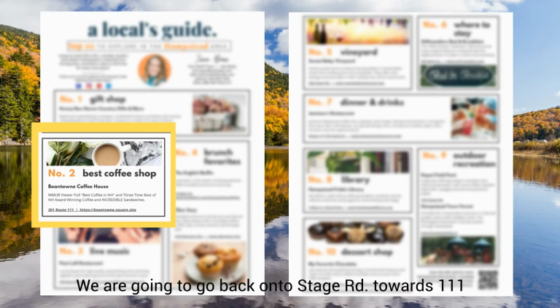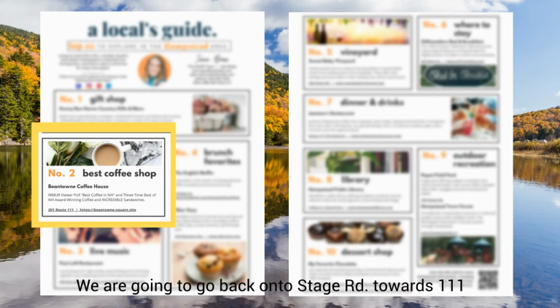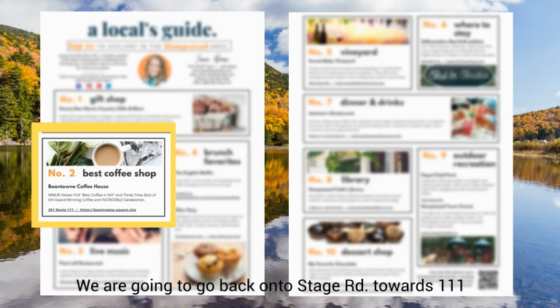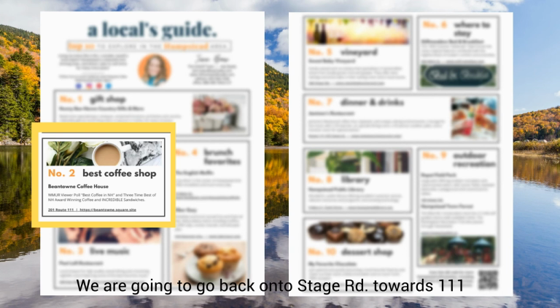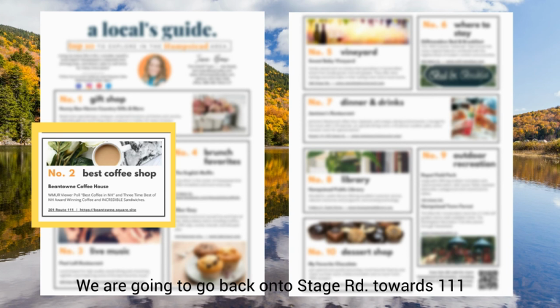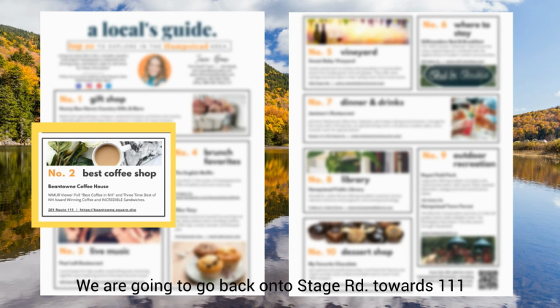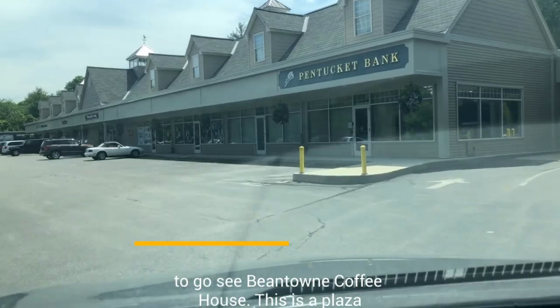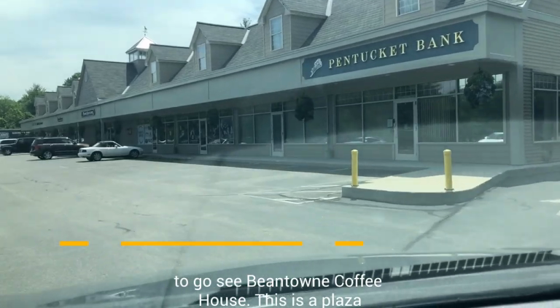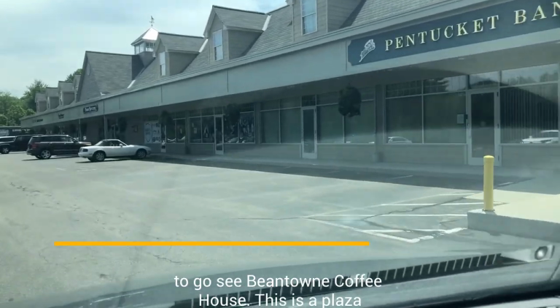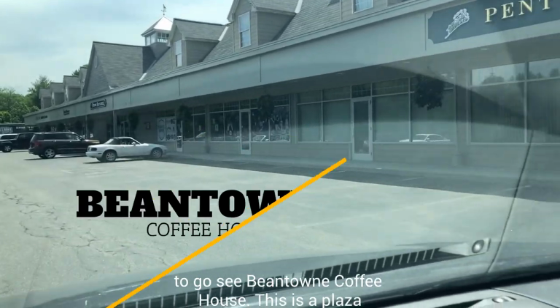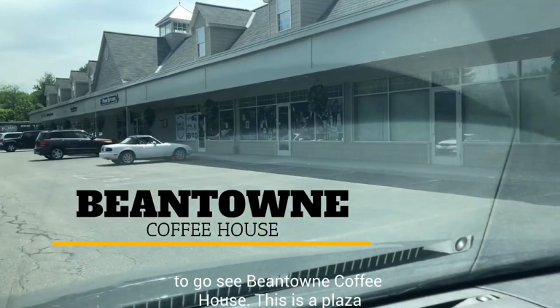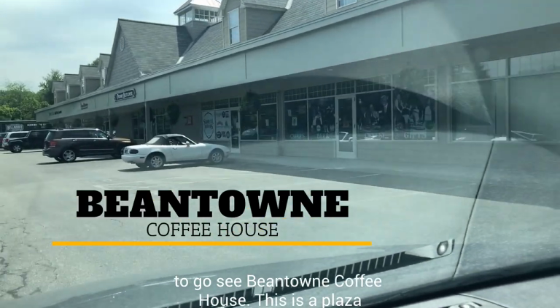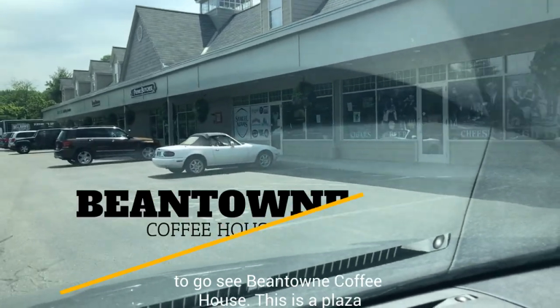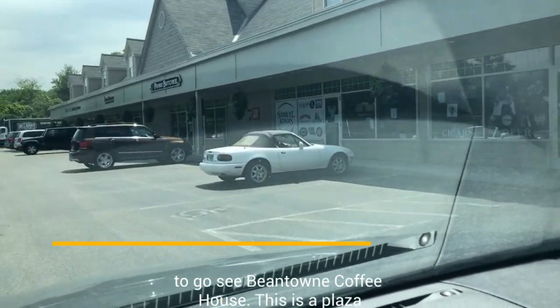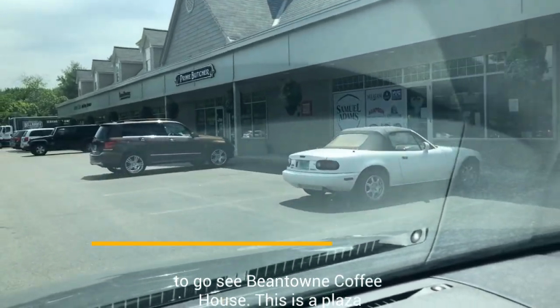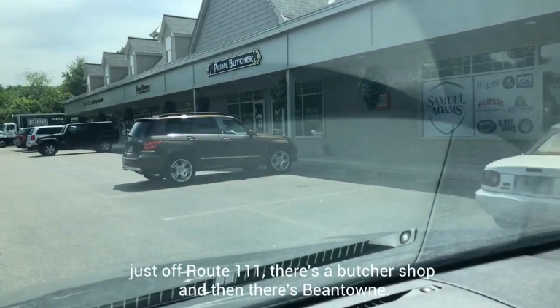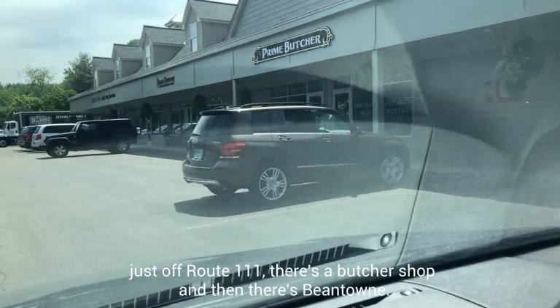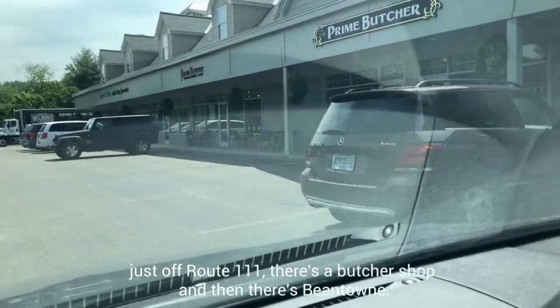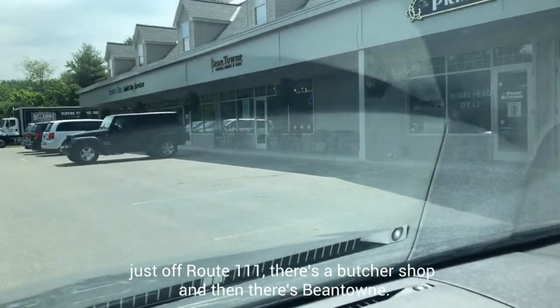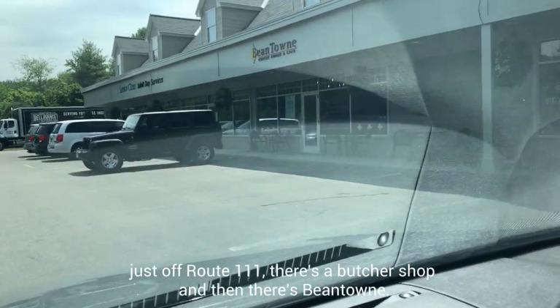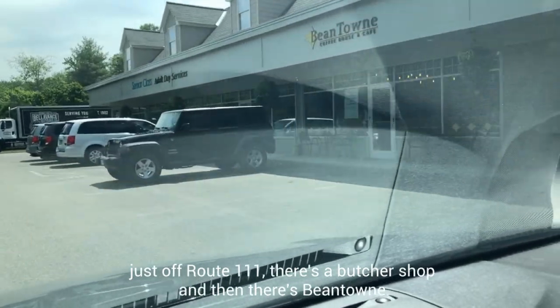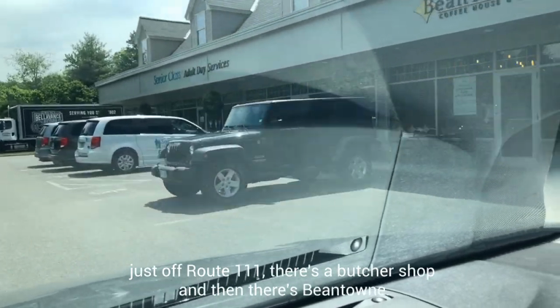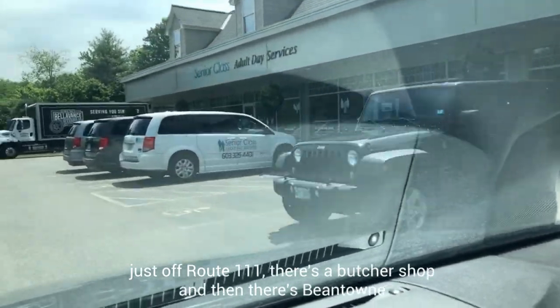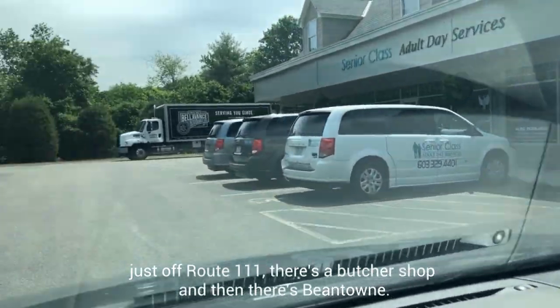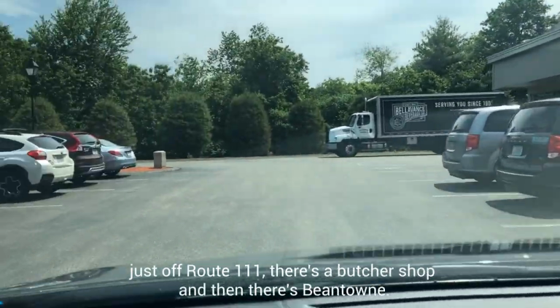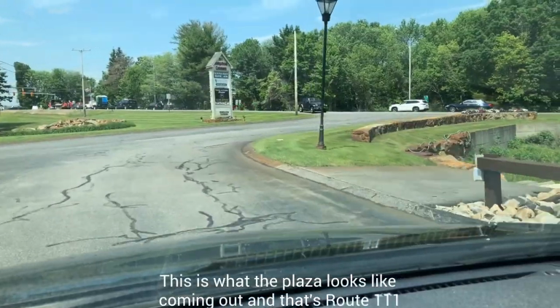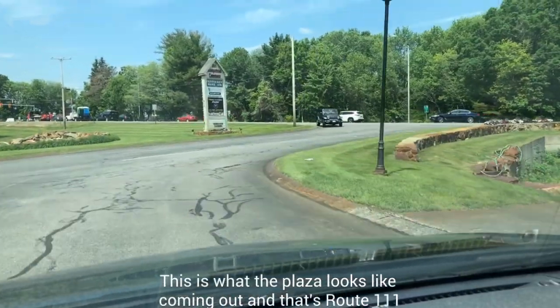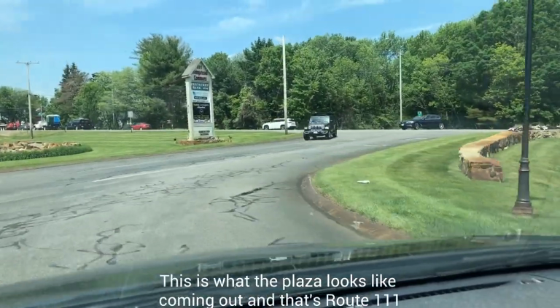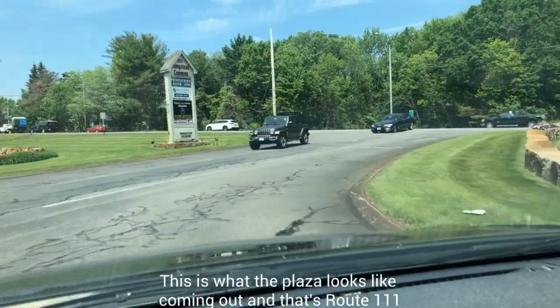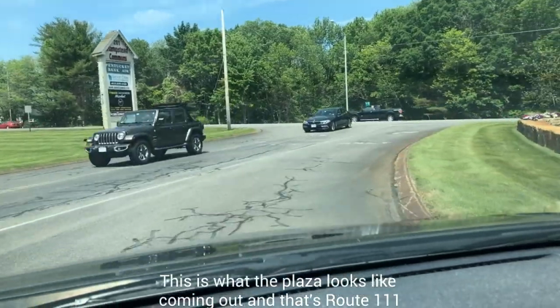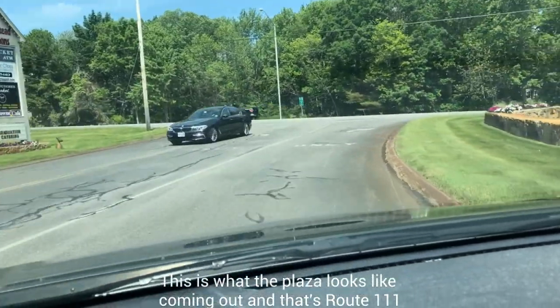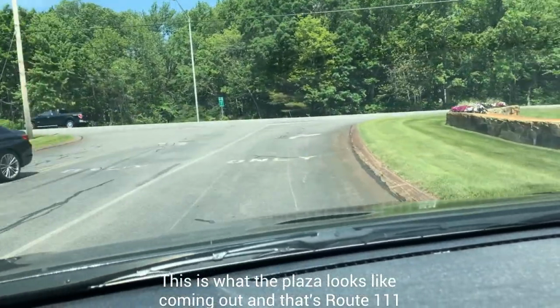We're going to go back onto Stage Road towards Route 111 to go see Beantown Coffee House. This is a plaza just off Route 111. There's a butcher shop, and then there's Beantown. This is what the plaza looks like coming out, and that's Route 111.